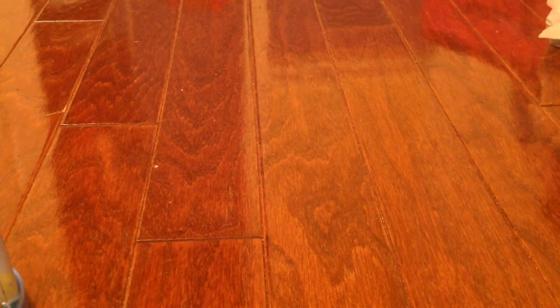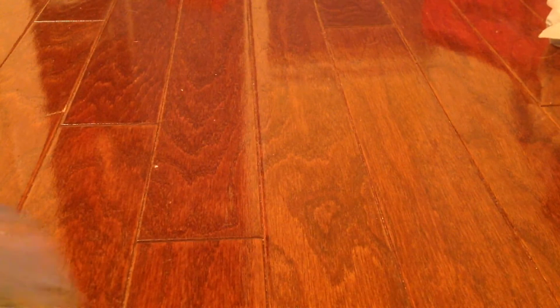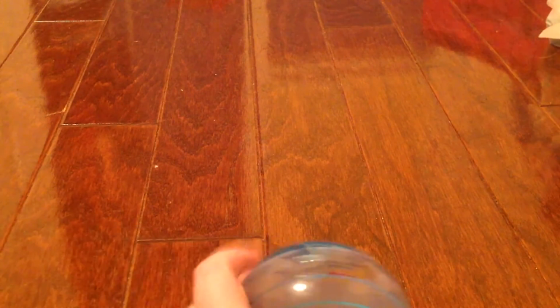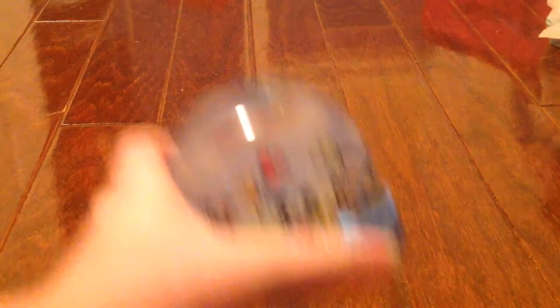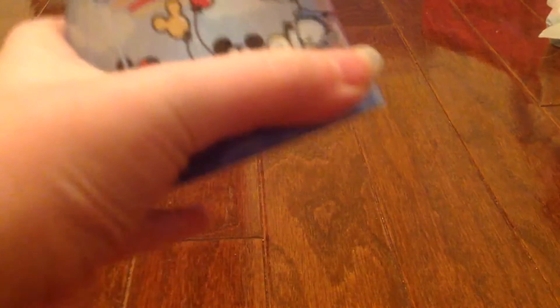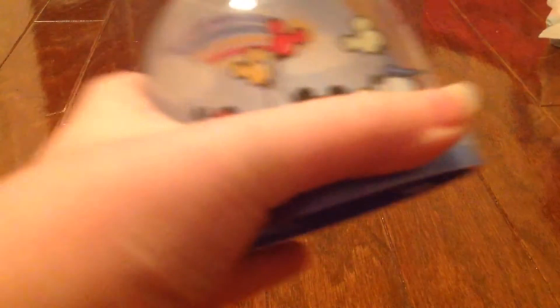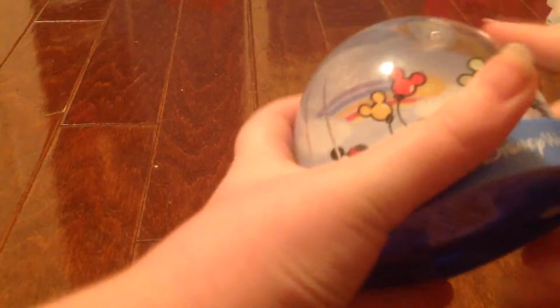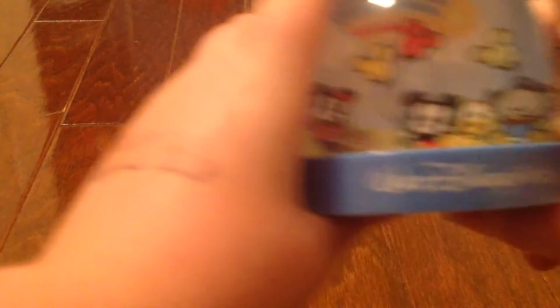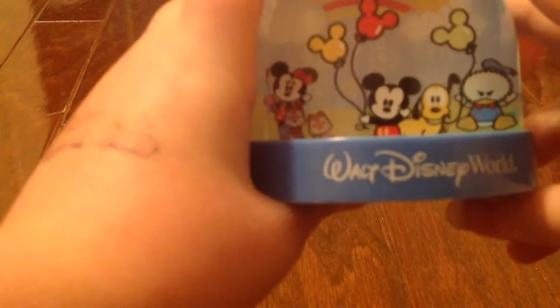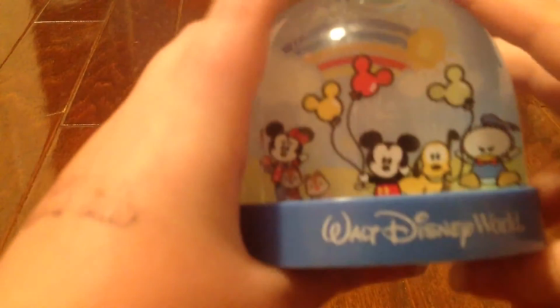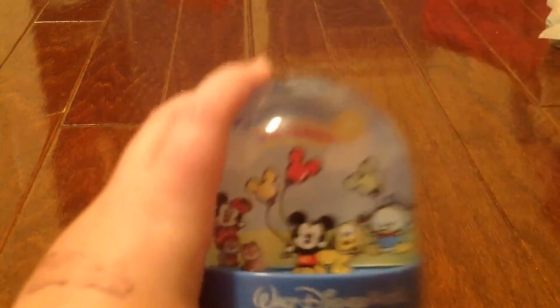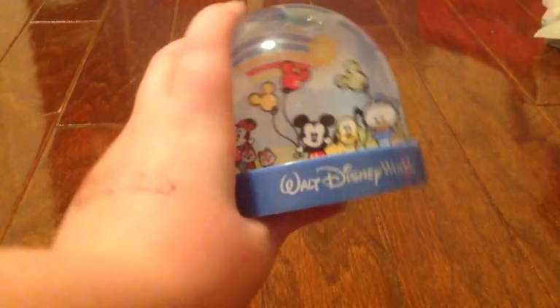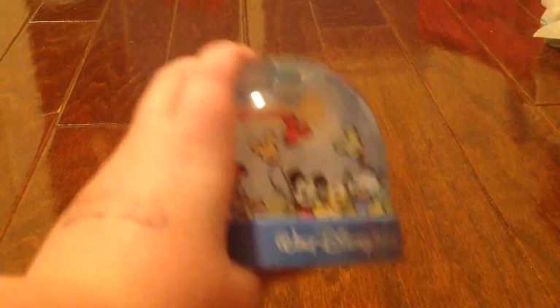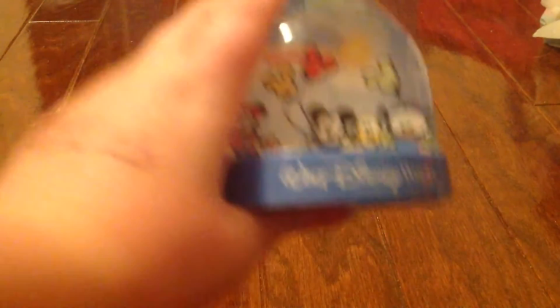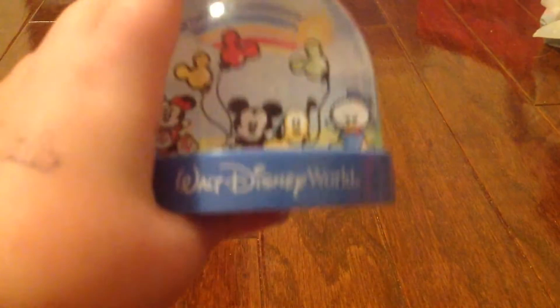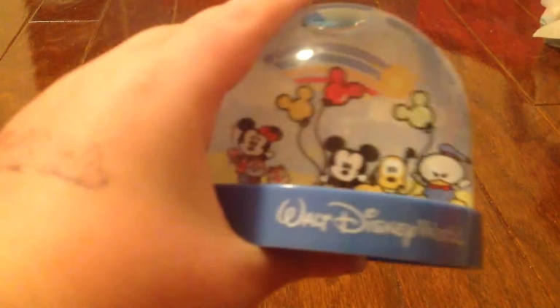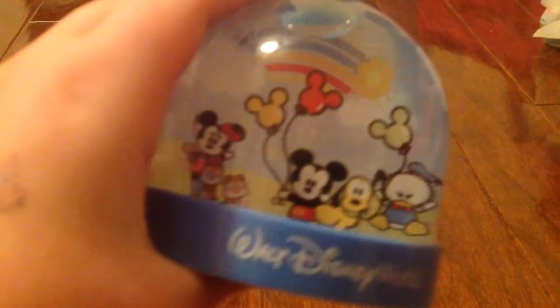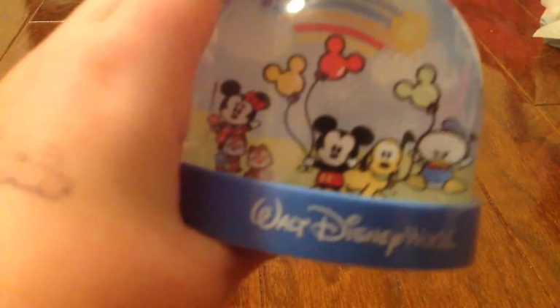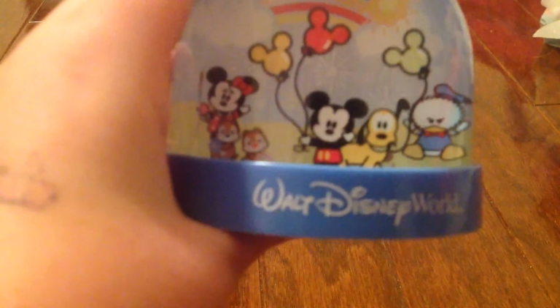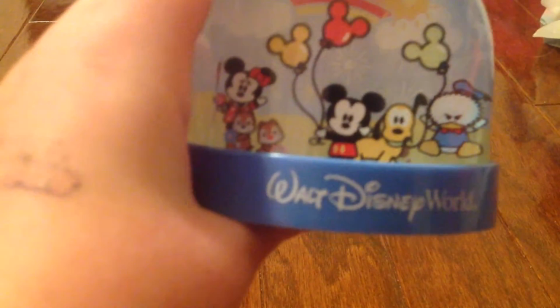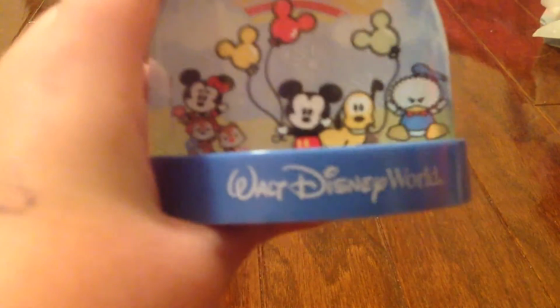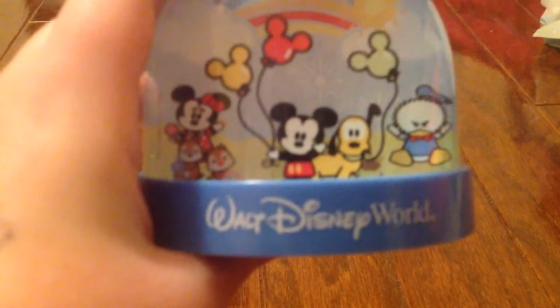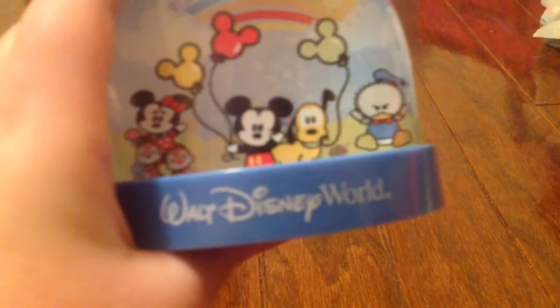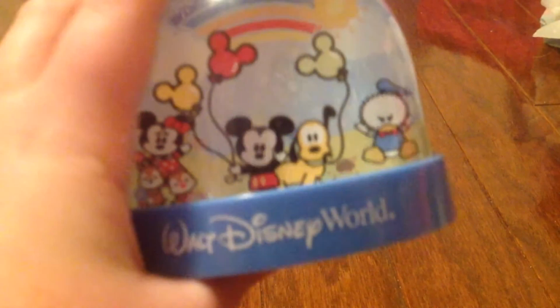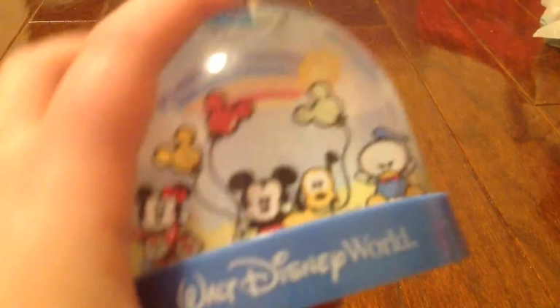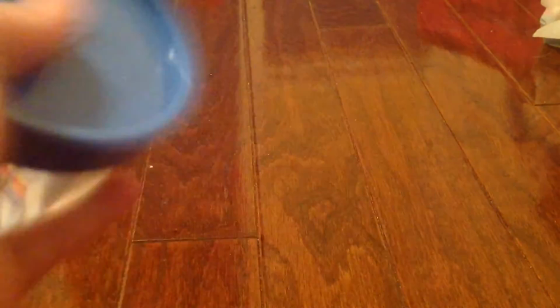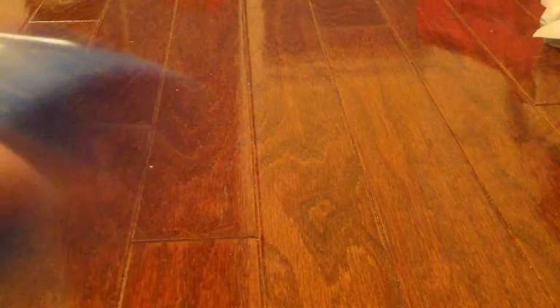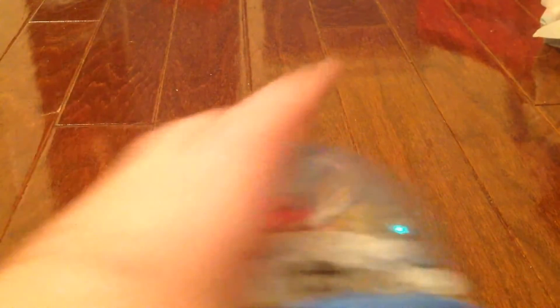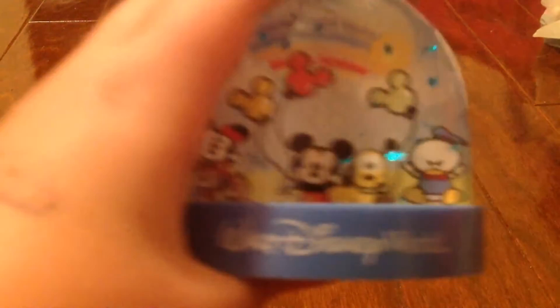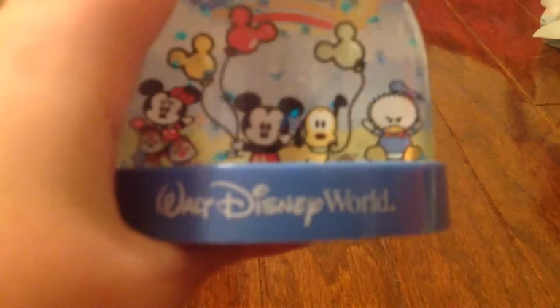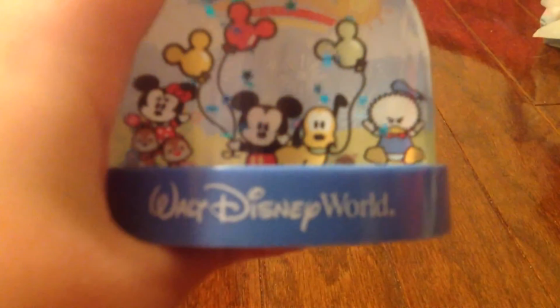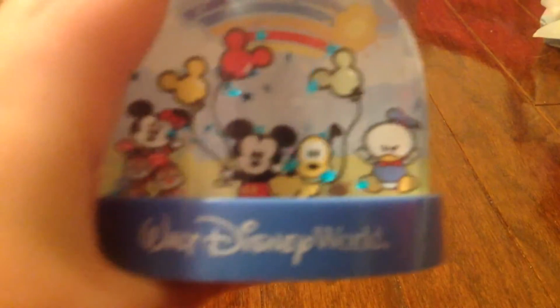Next we have this one — this is a Disney World one and it's like huge. So you can see it has Chip, Dale, Minnie, Mickey, Pluto, and Donald. Shake it up and there's little stars in there.